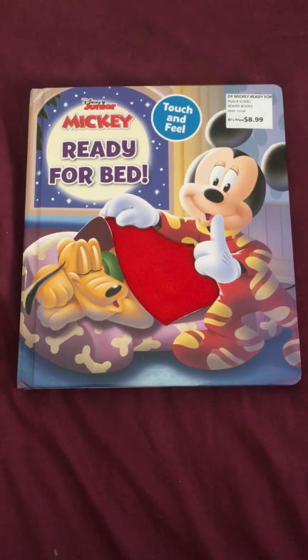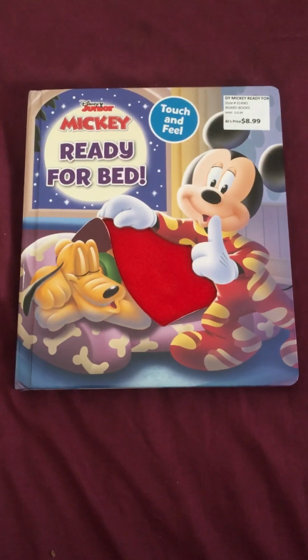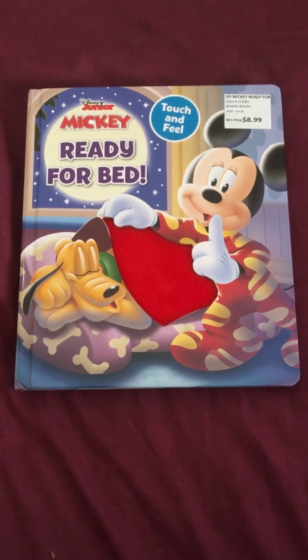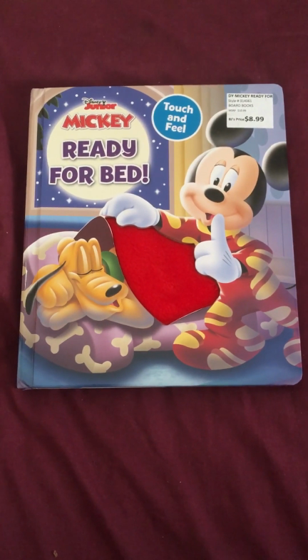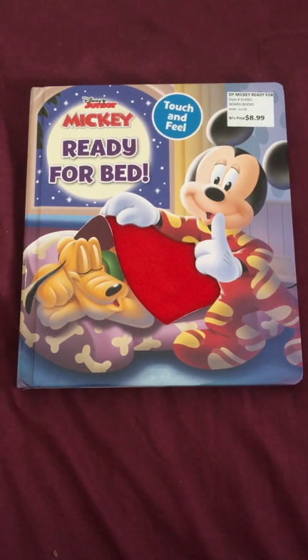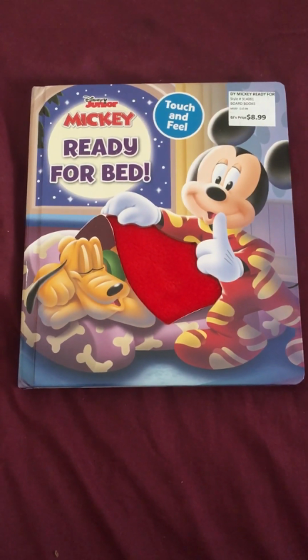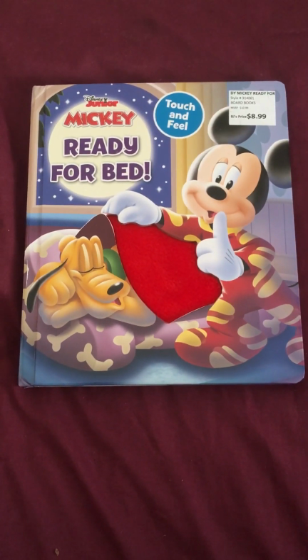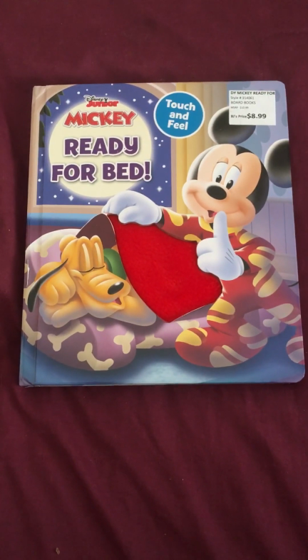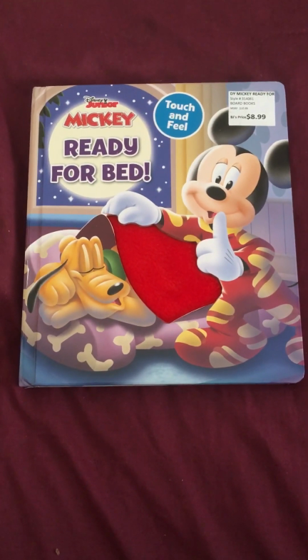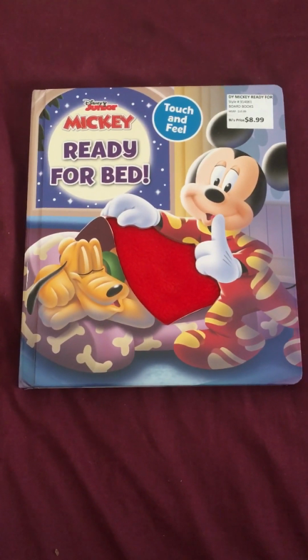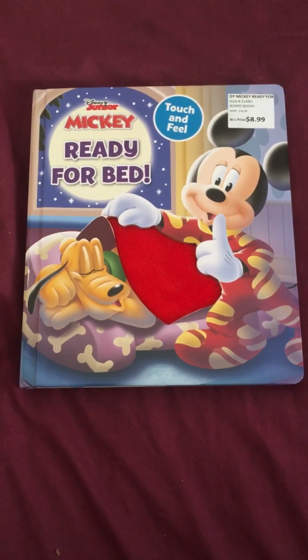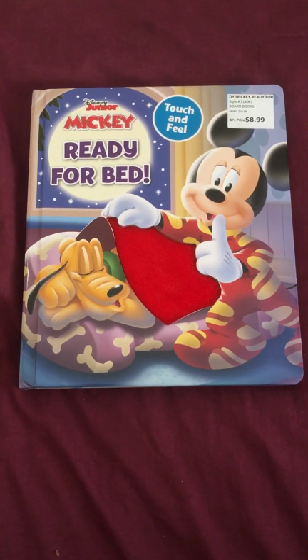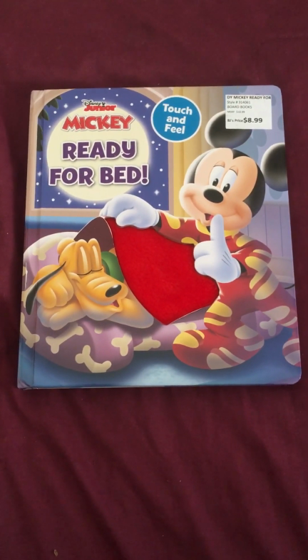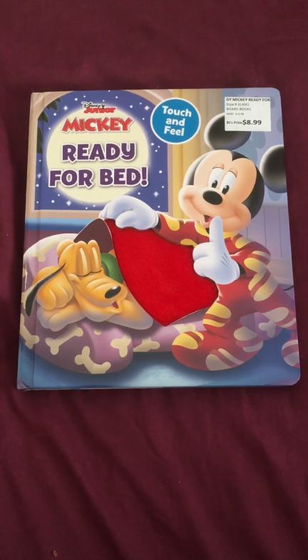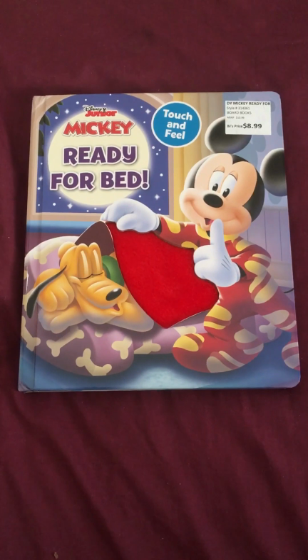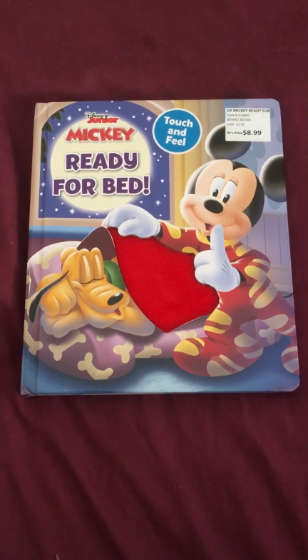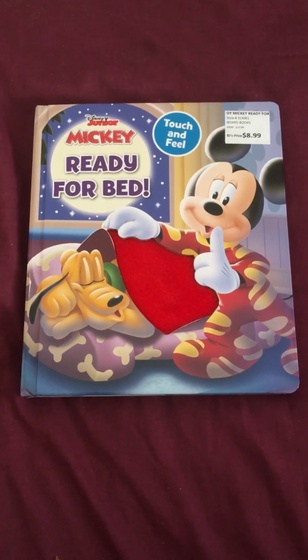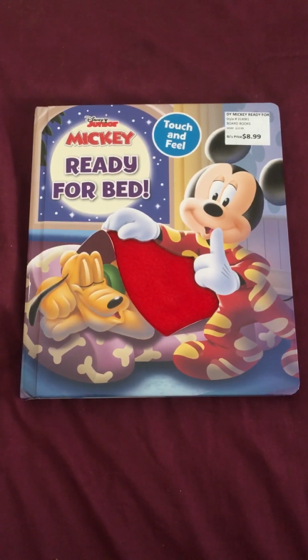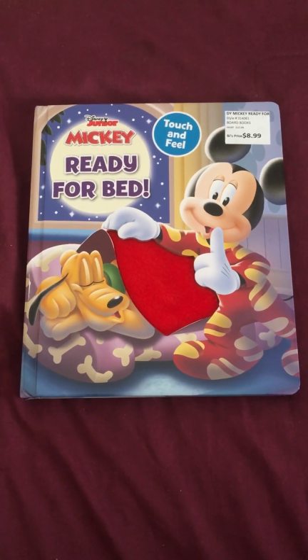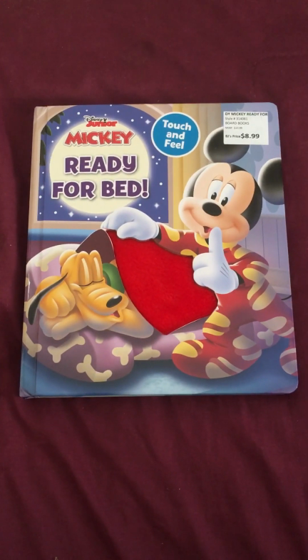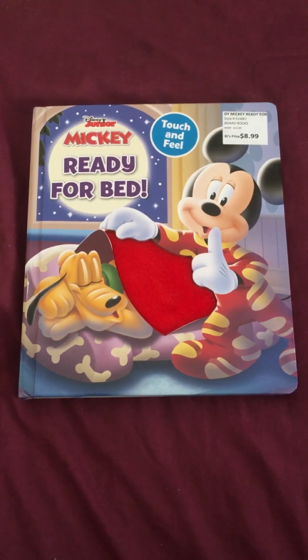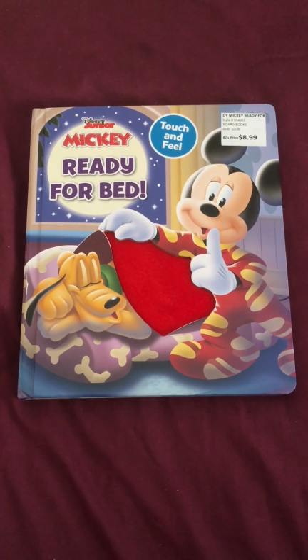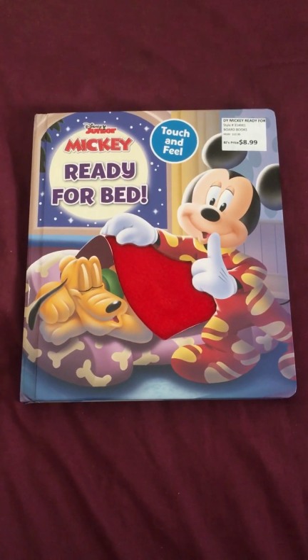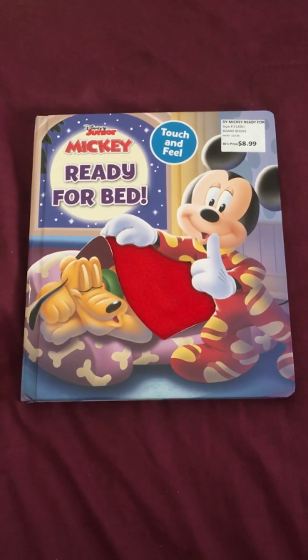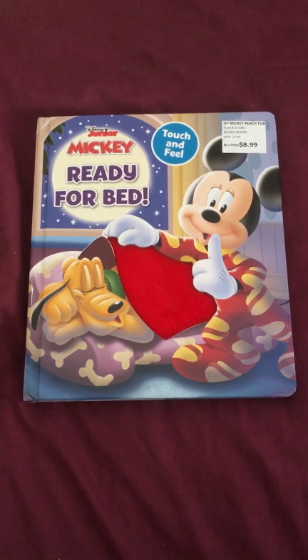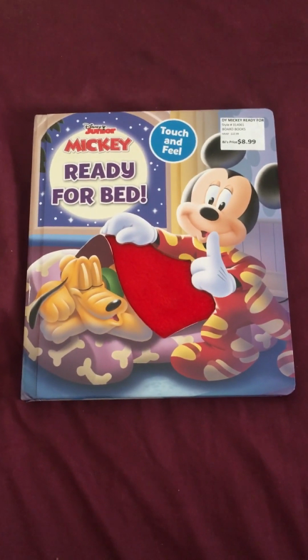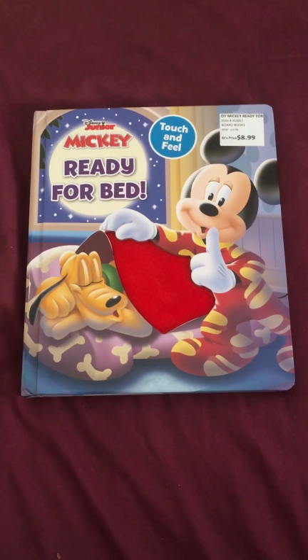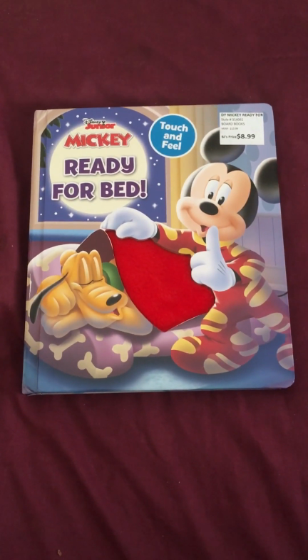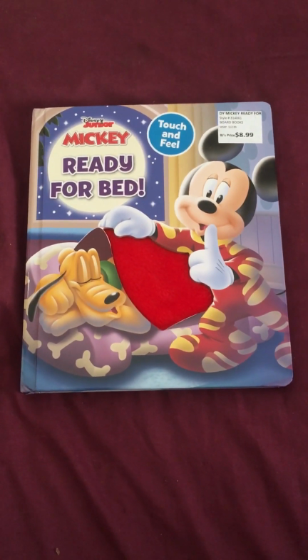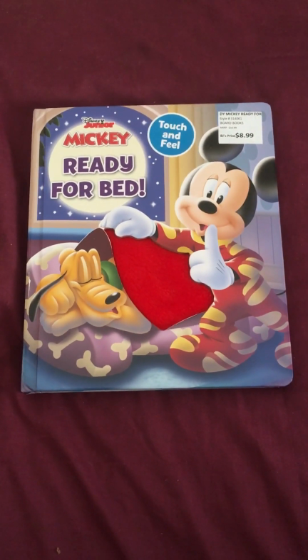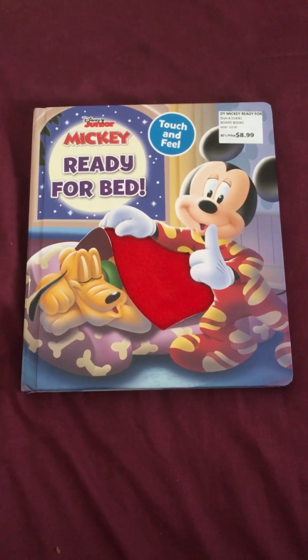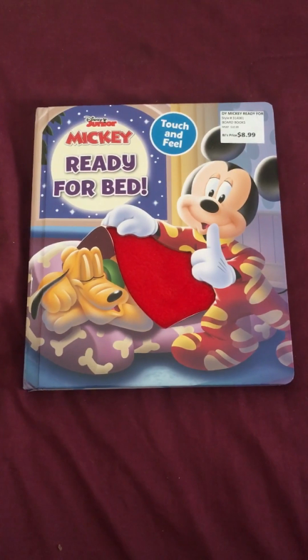Hello, welcome back. Today we're going to read a Disney Junior Mickey book. Ready for bed.